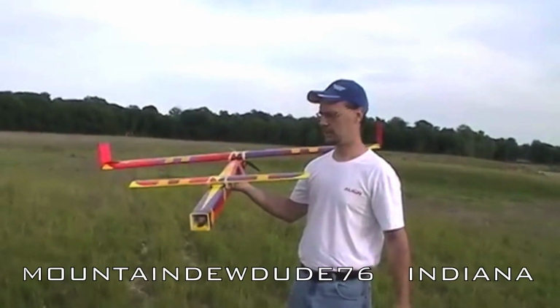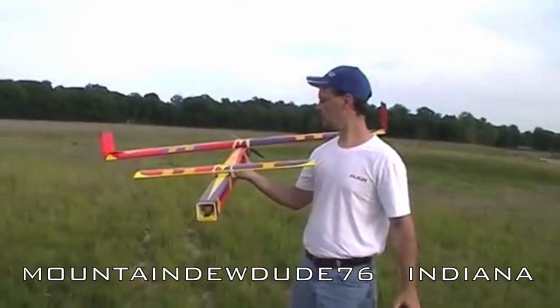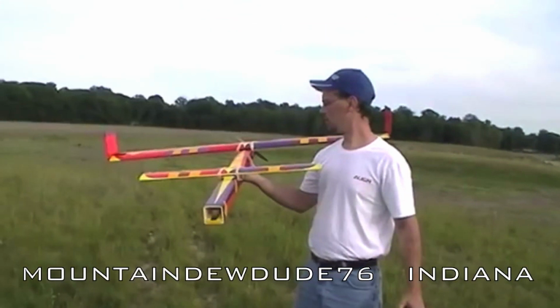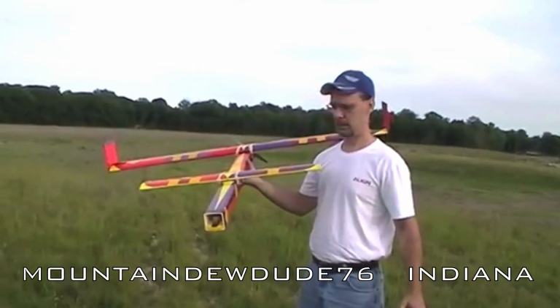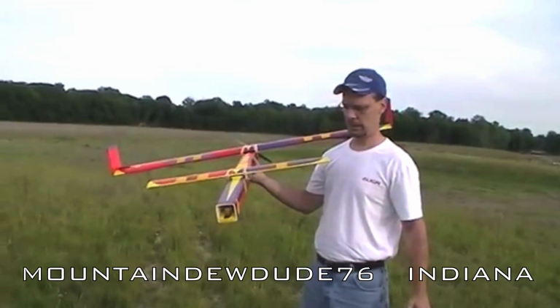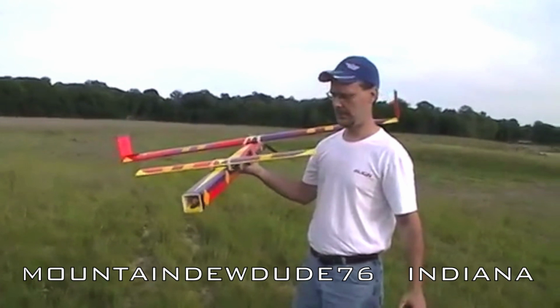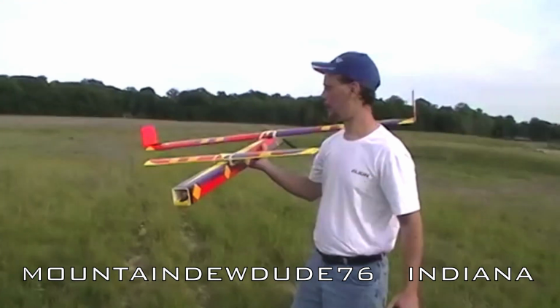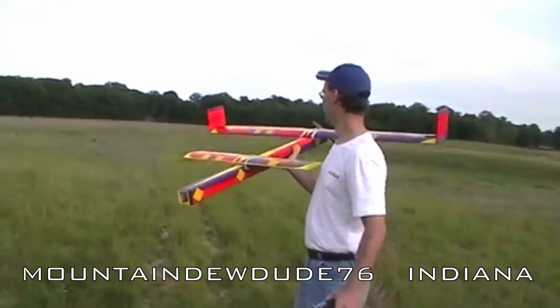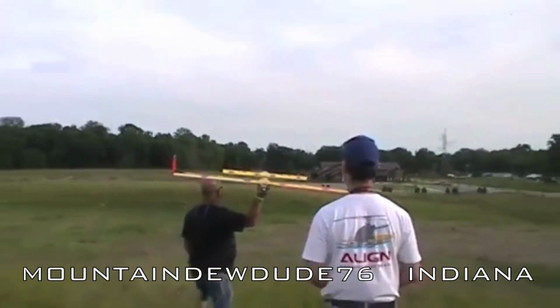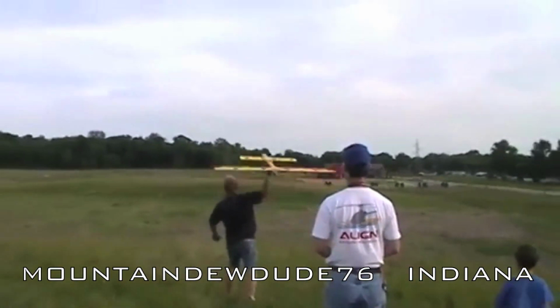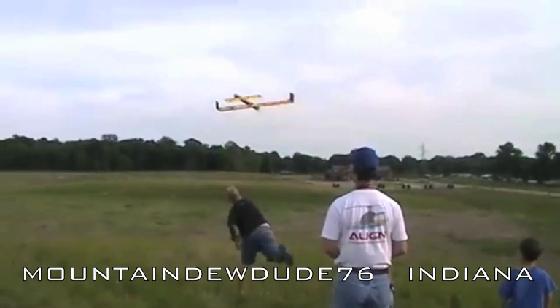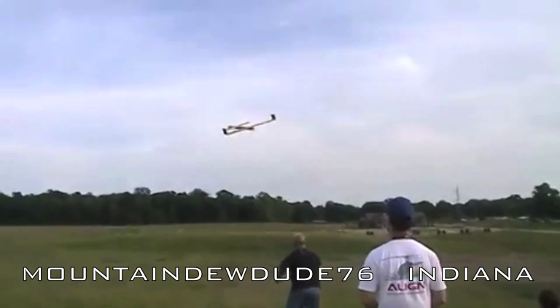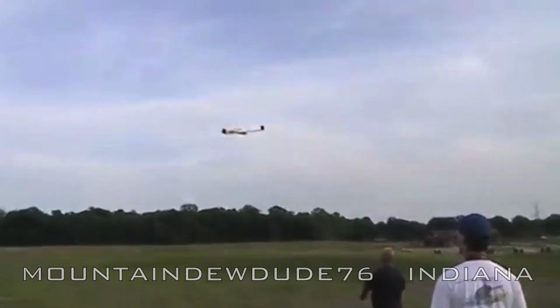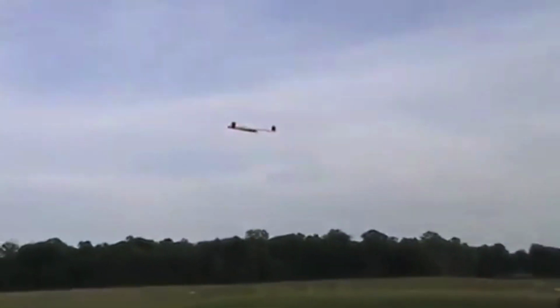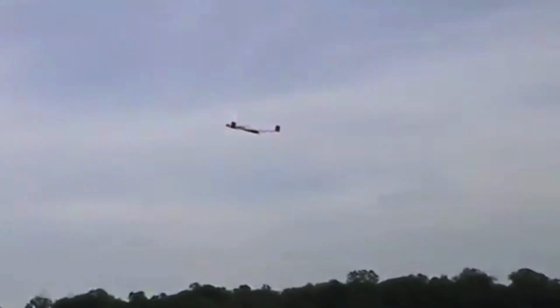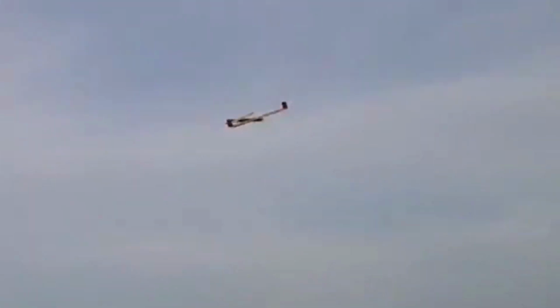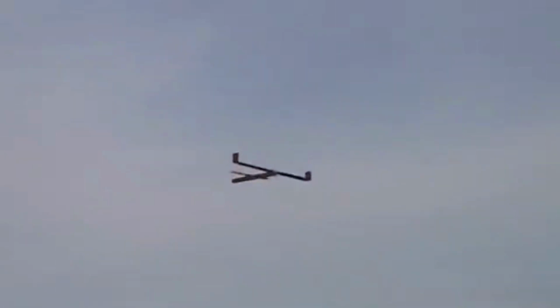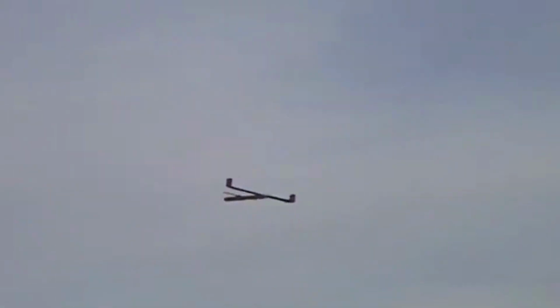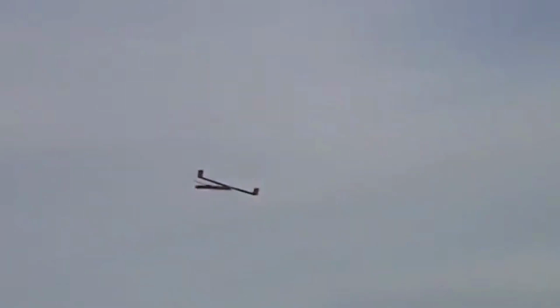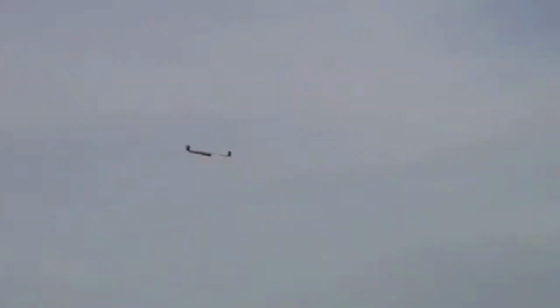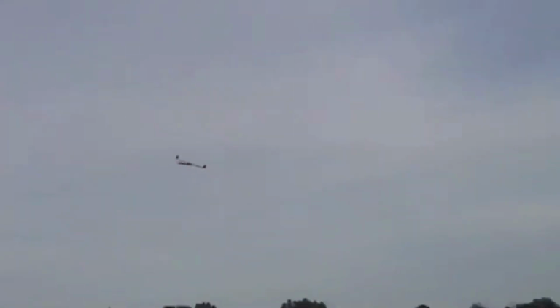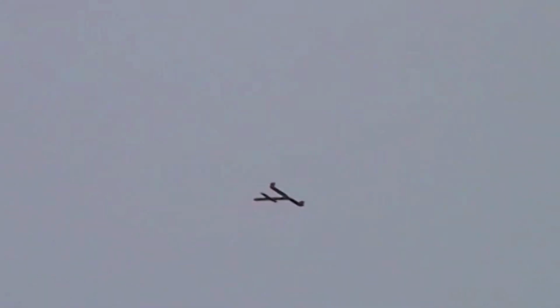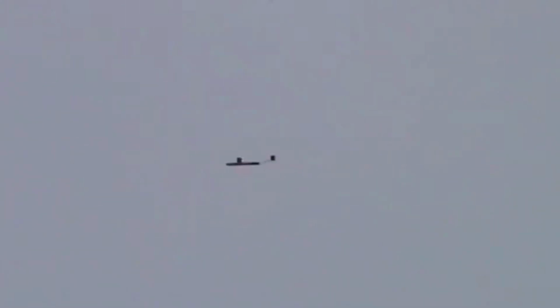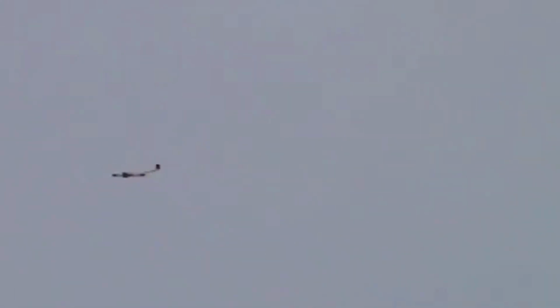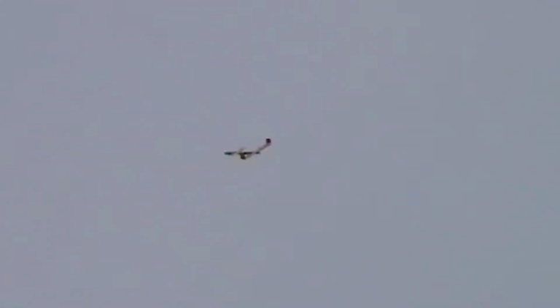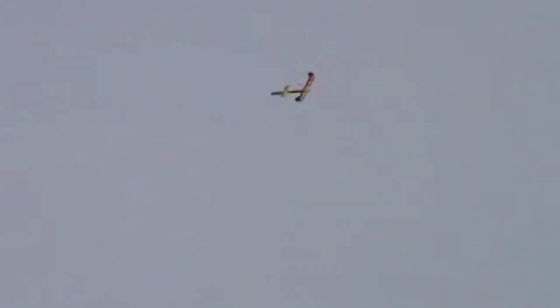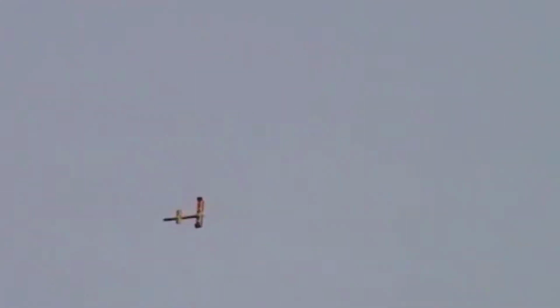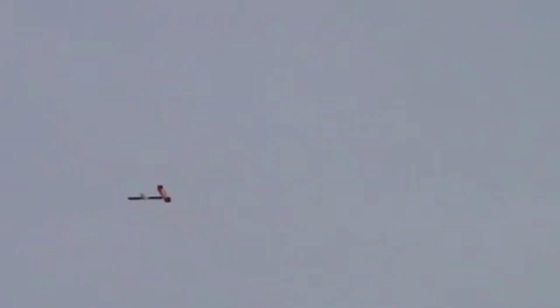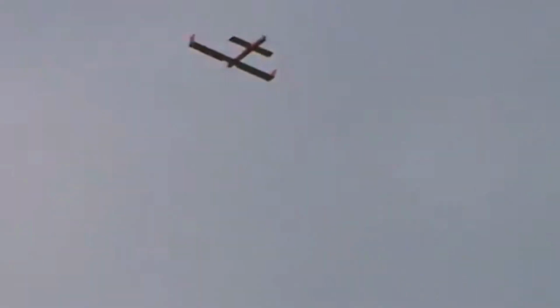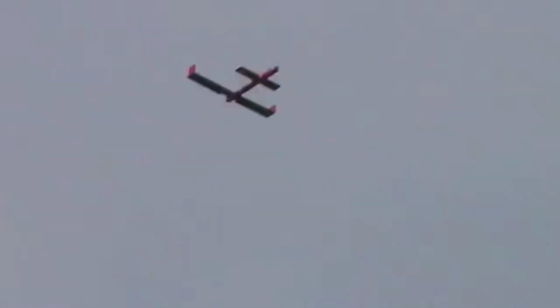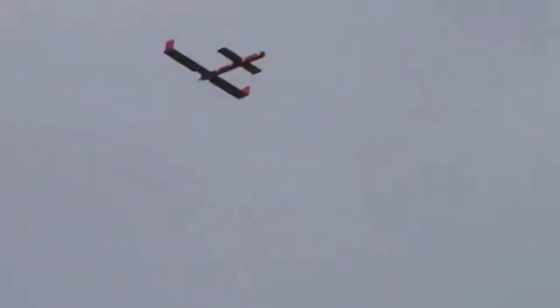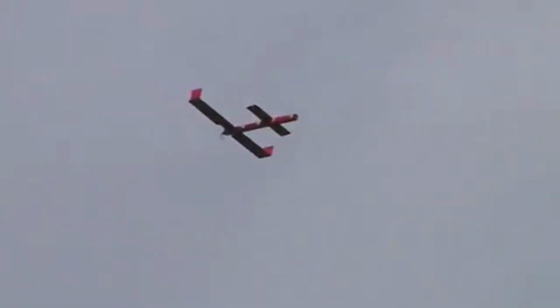Mountain Dew Dude 76 is a prolific foam board scratch builder who built this colorful APD. My four-year-old daughter Ainsley, who's the namesake of this plane, calls this particular one 'candy.'